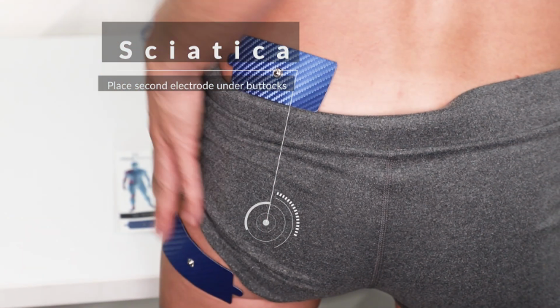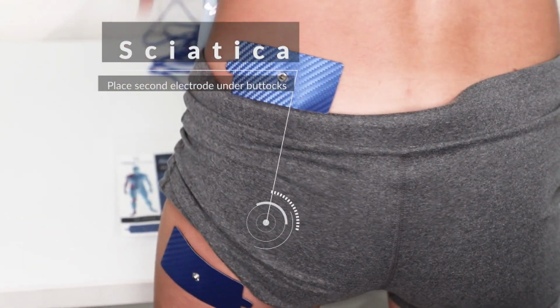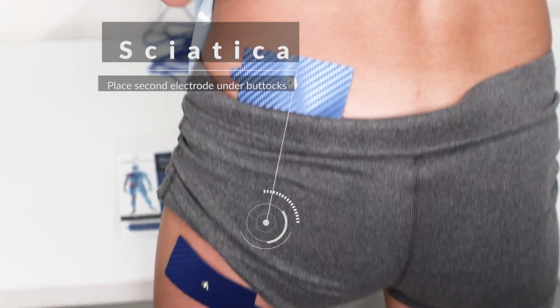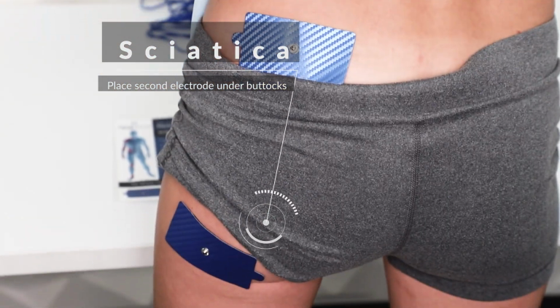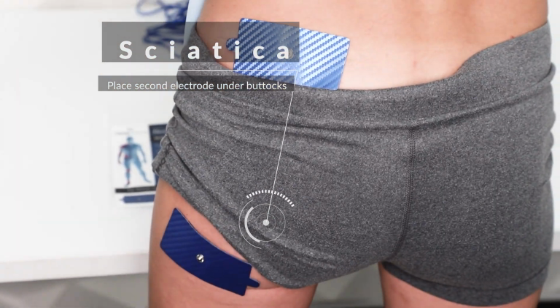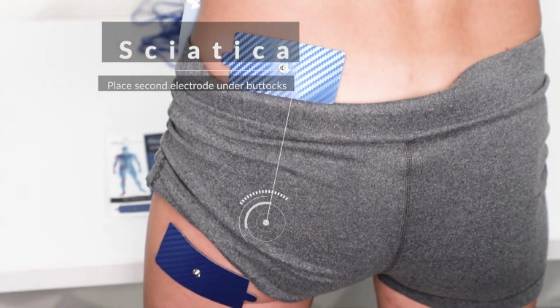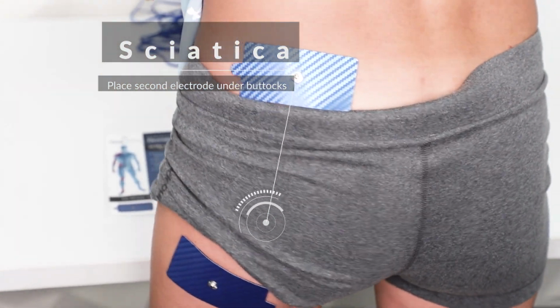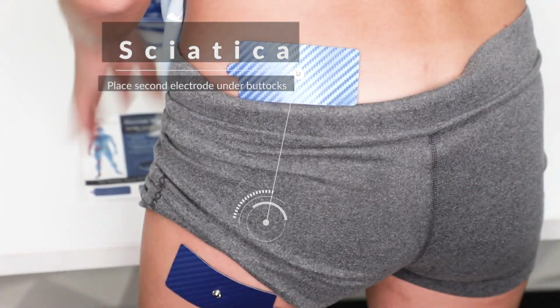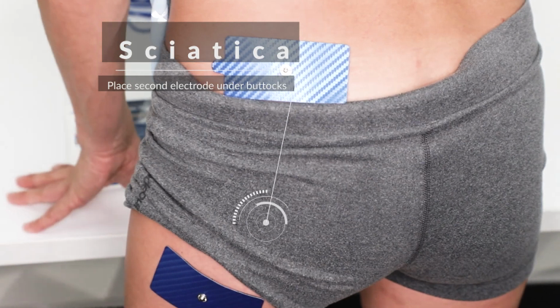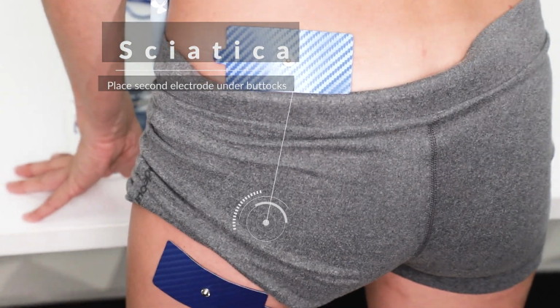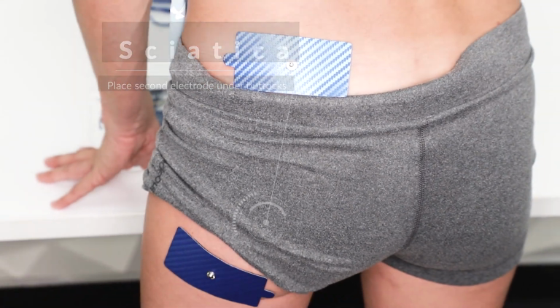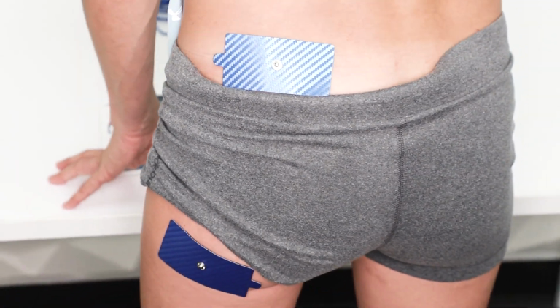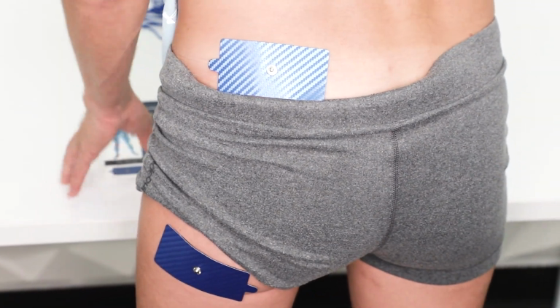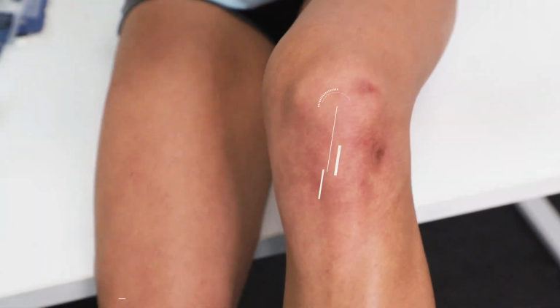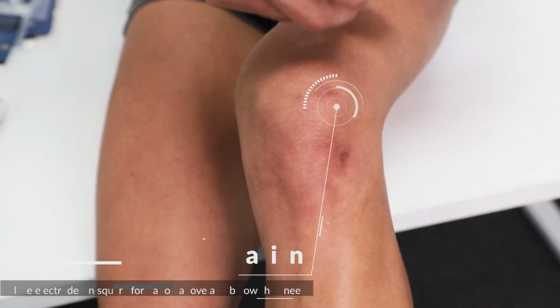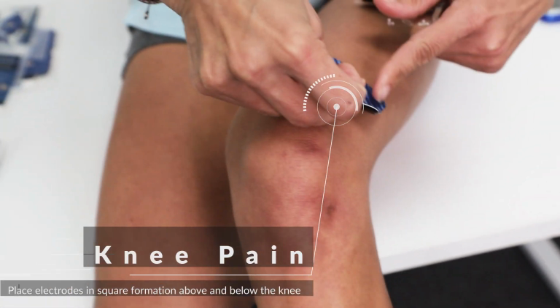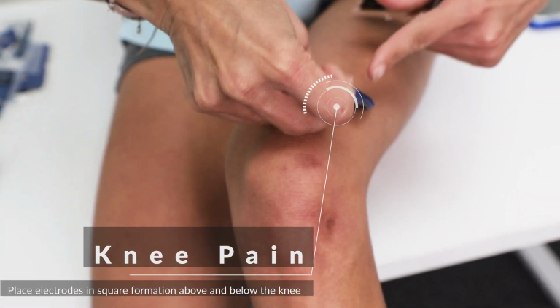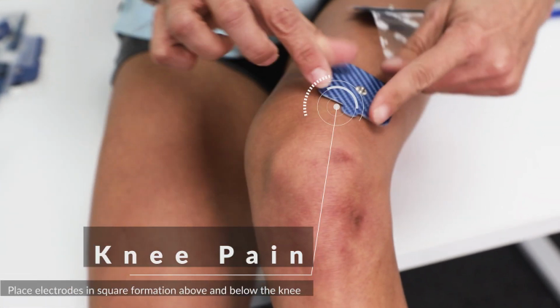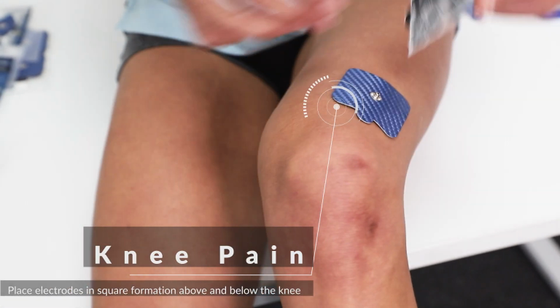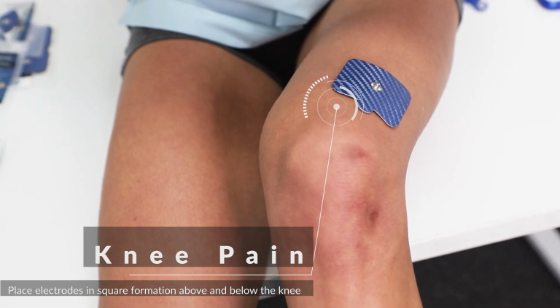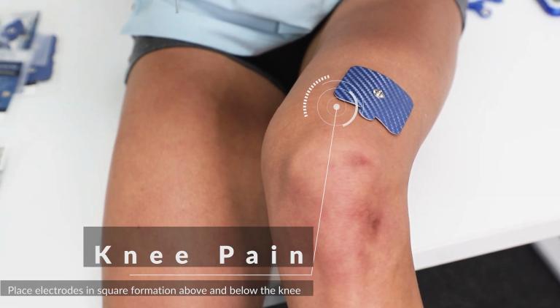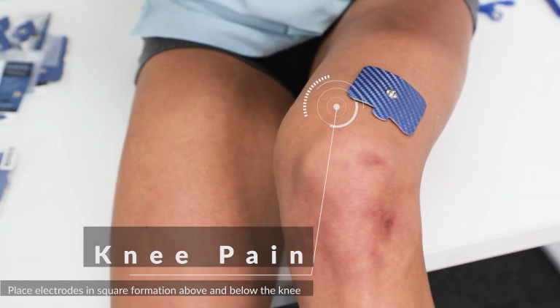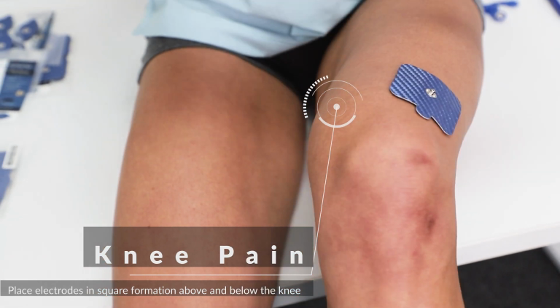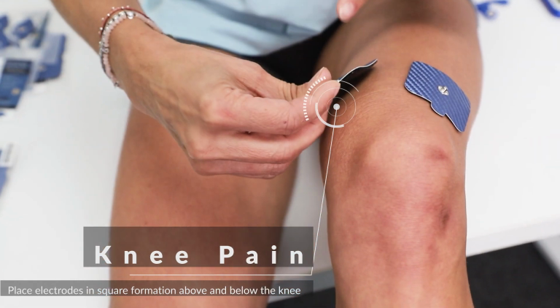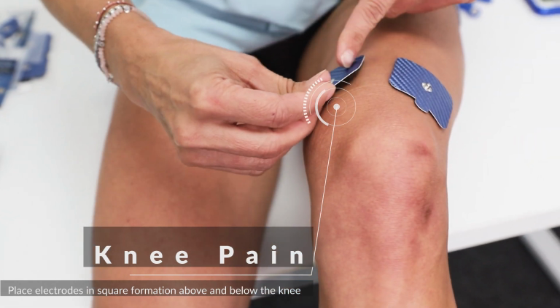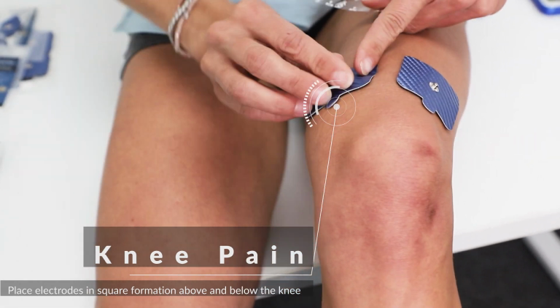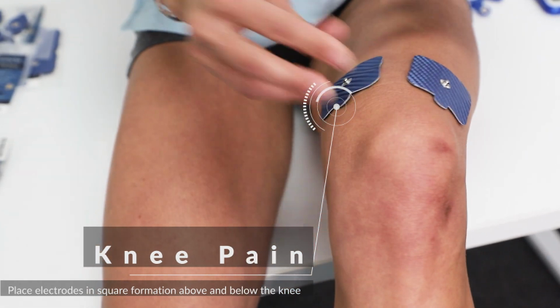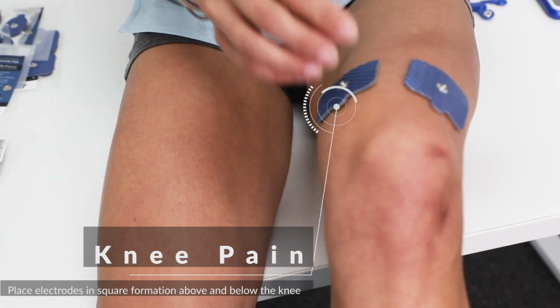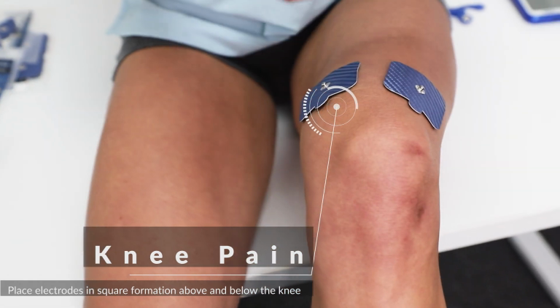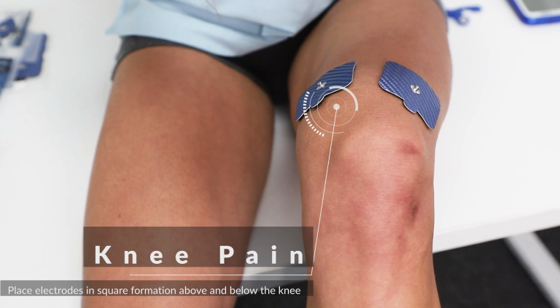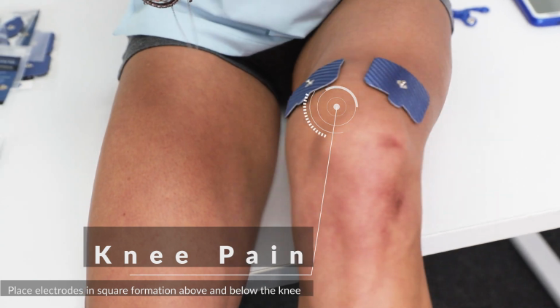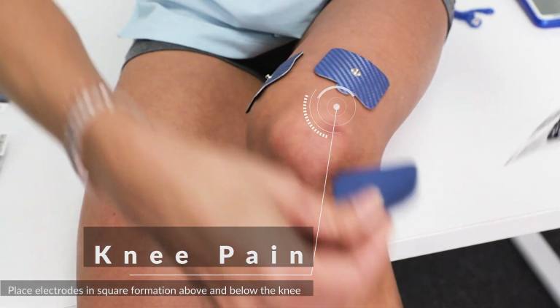Remember, there is no wrong placement. You want to make a formation with your electrodes around your pain area. For knee pain, use the same square formation as our previous steps, but this time place the electrodes around your knee.